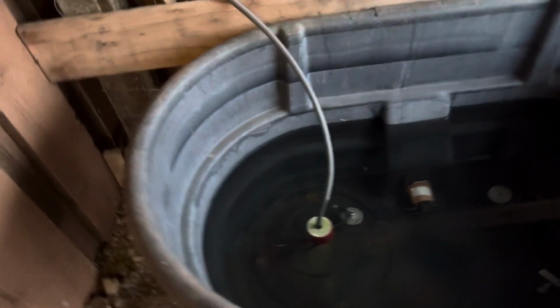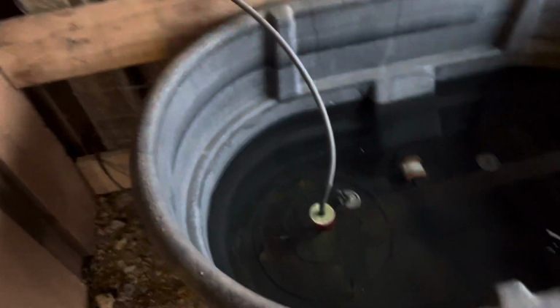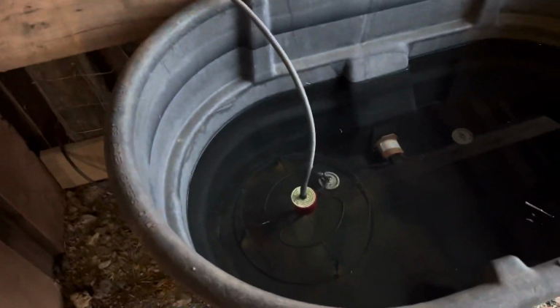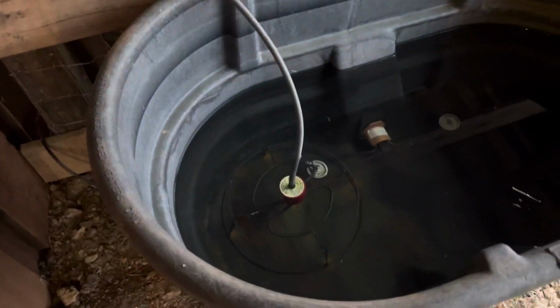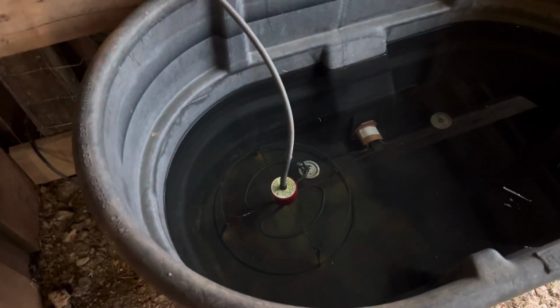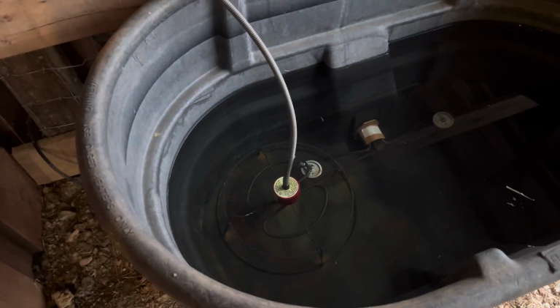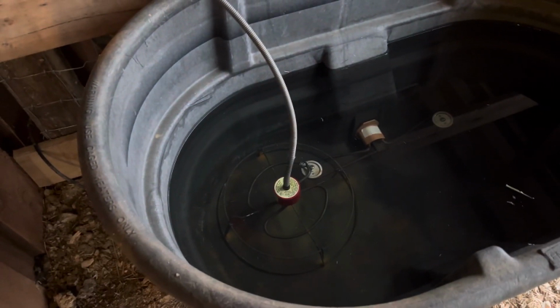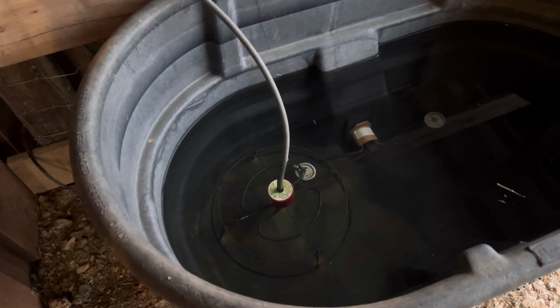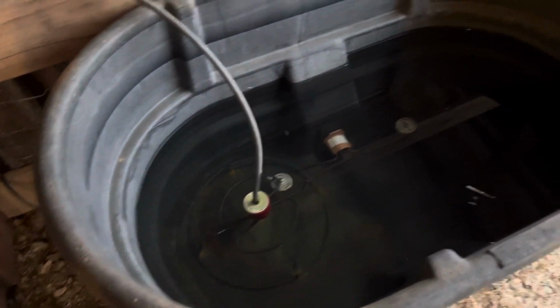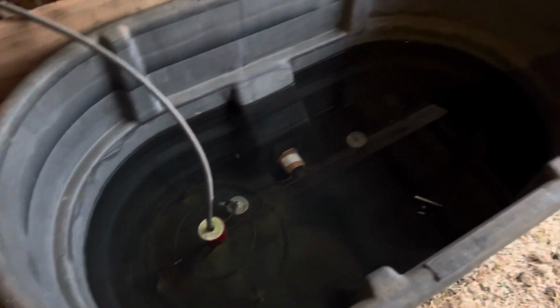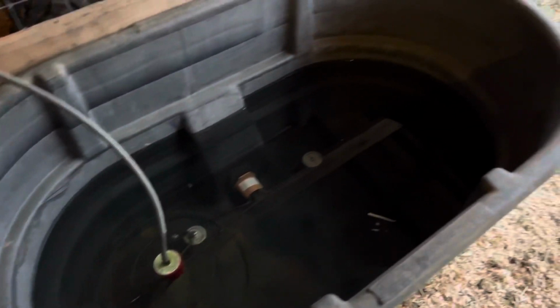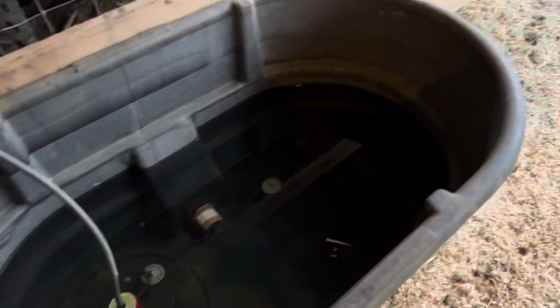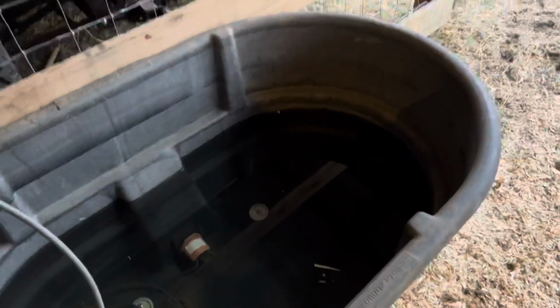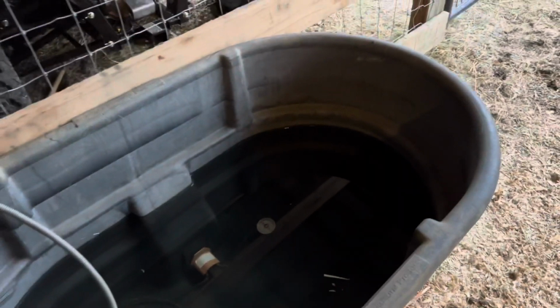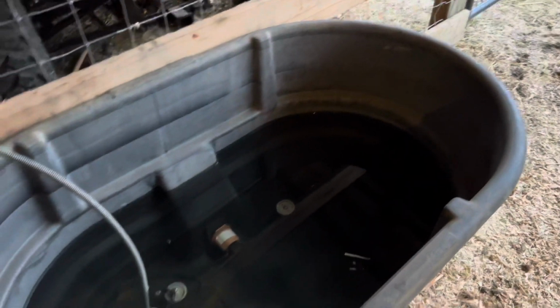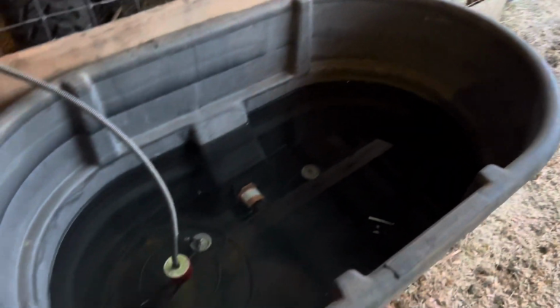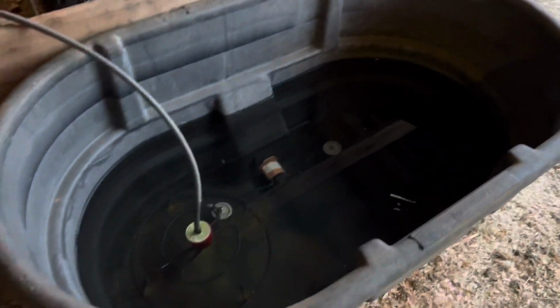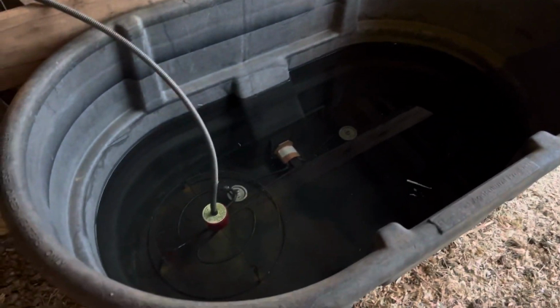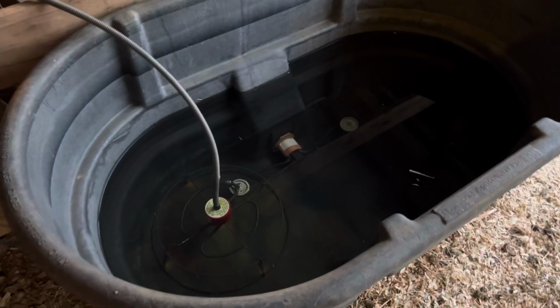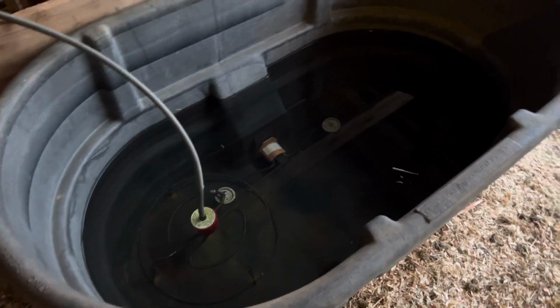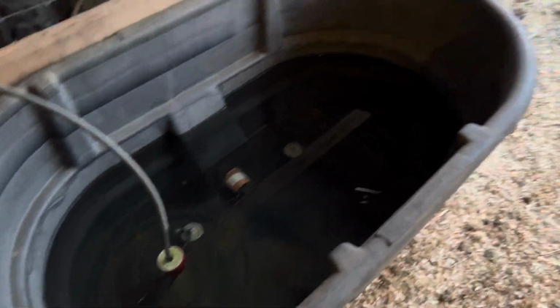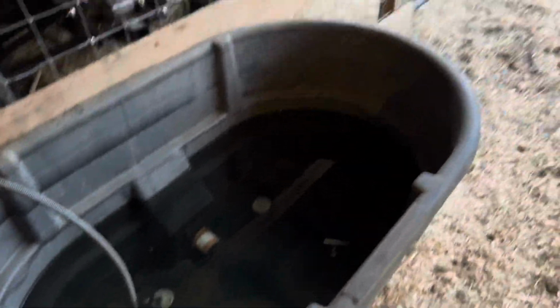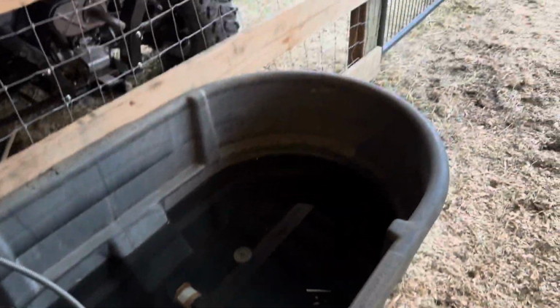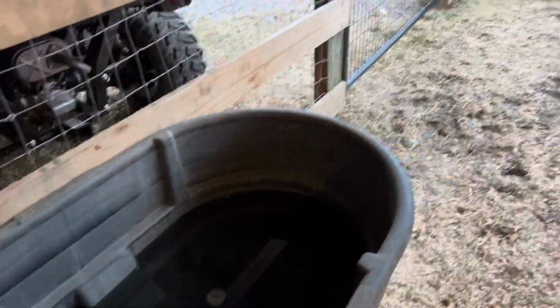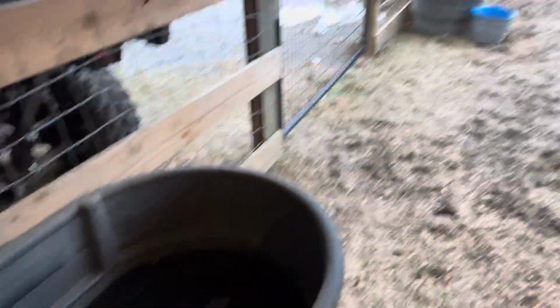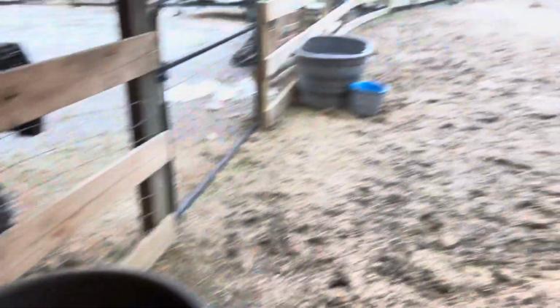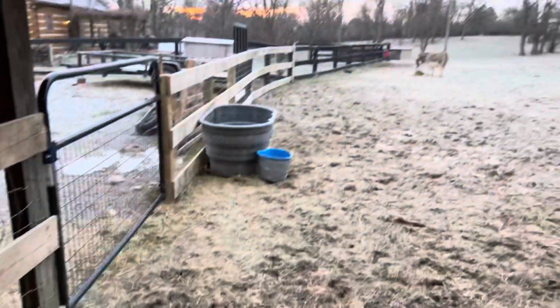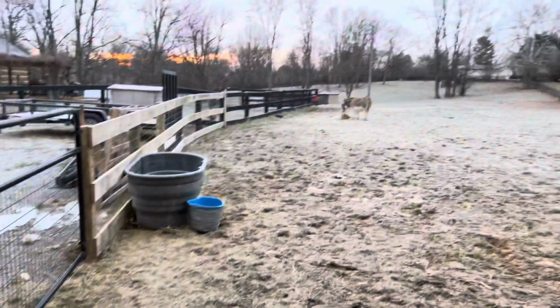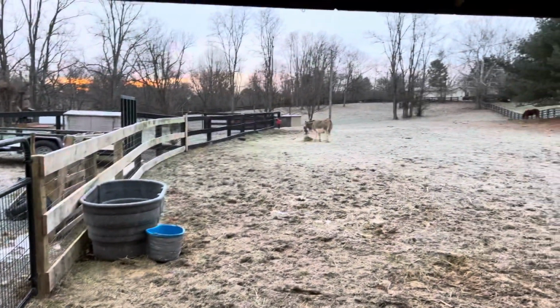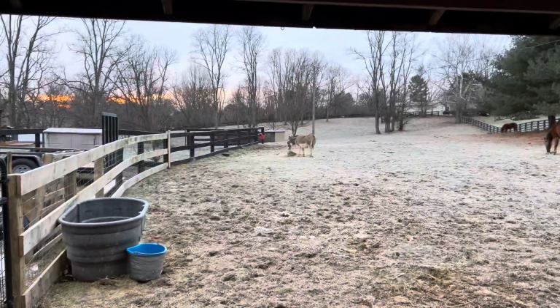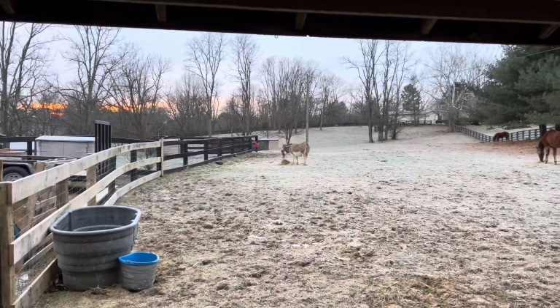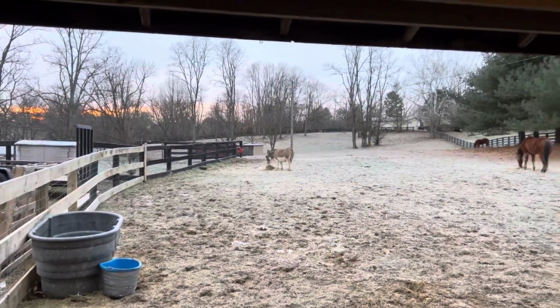We cleaned it up, got the rust off of it, and now they have unfrozen water, which is so important to keep these guys healthy.